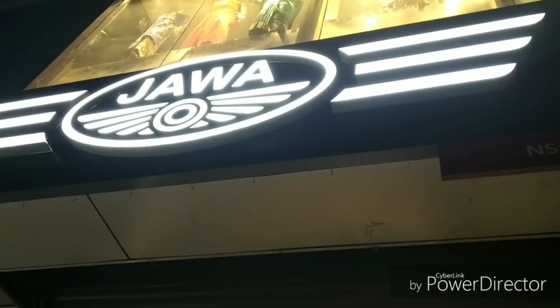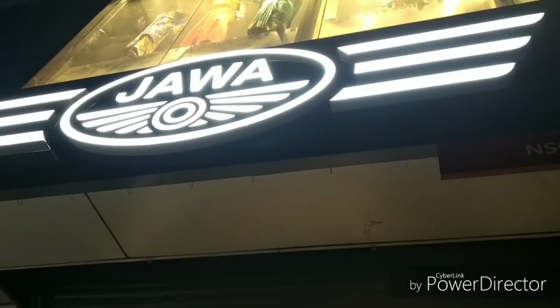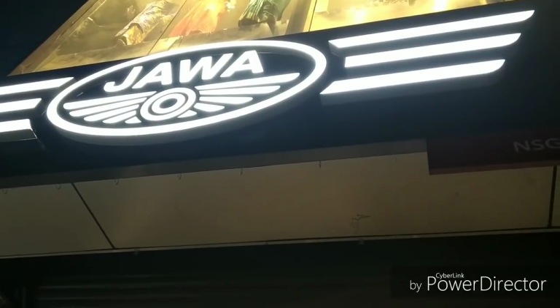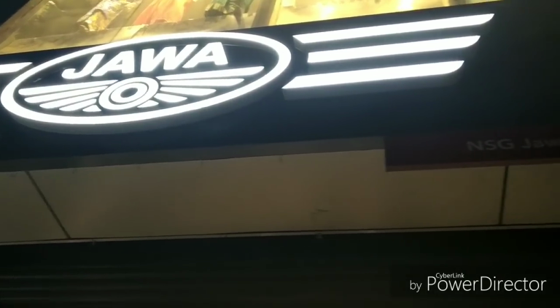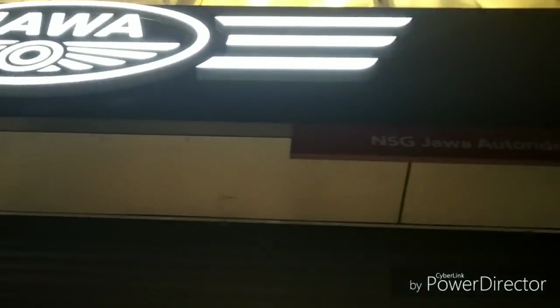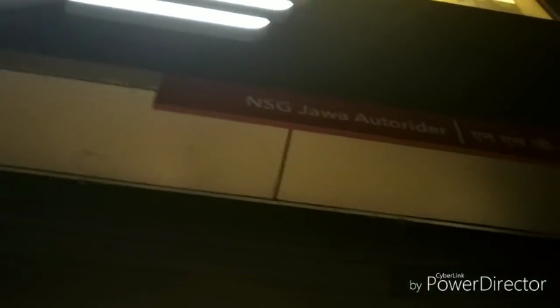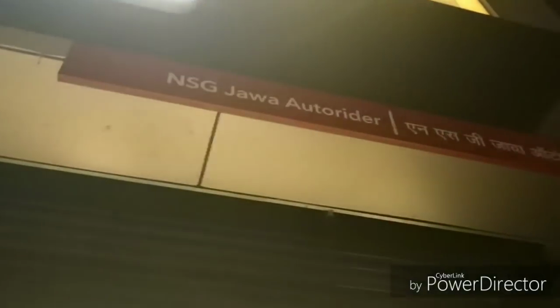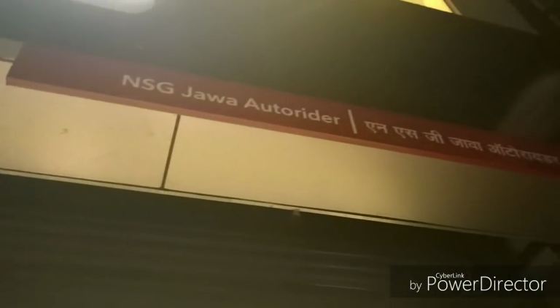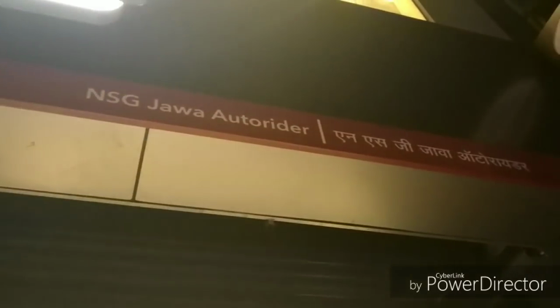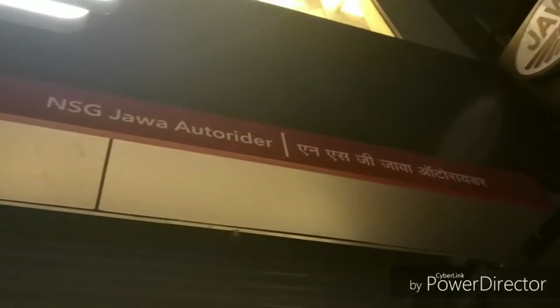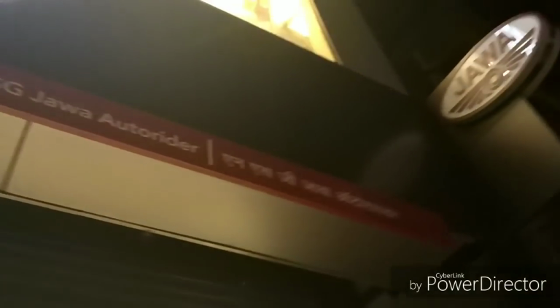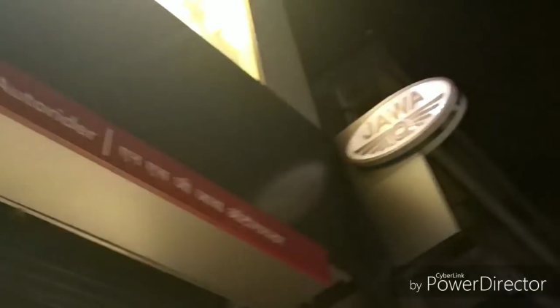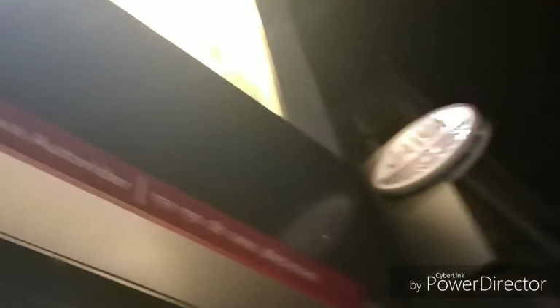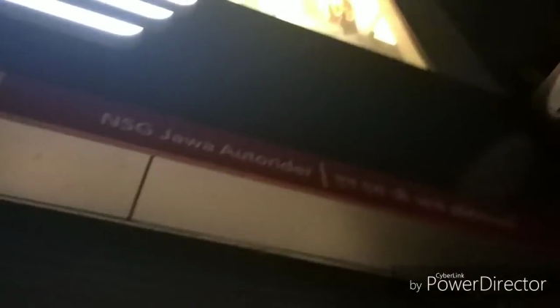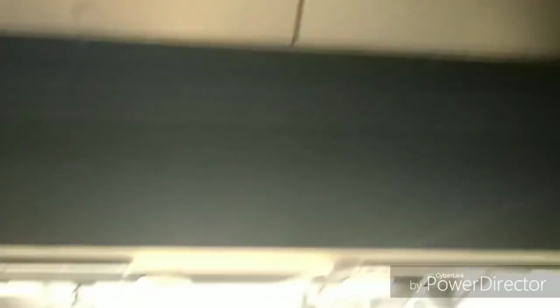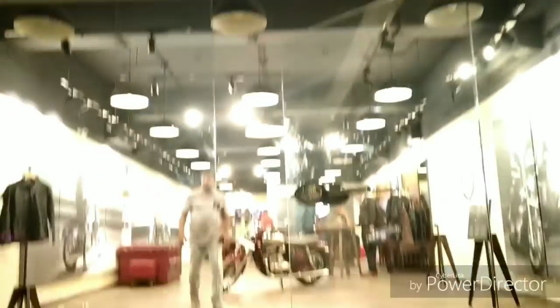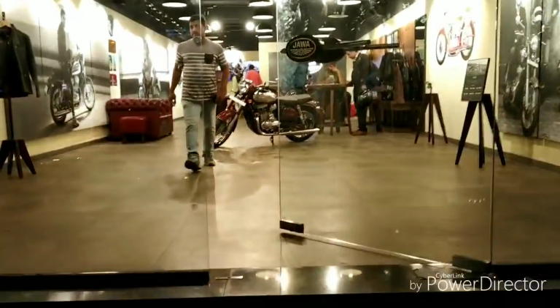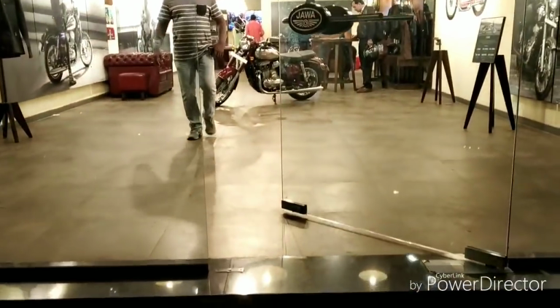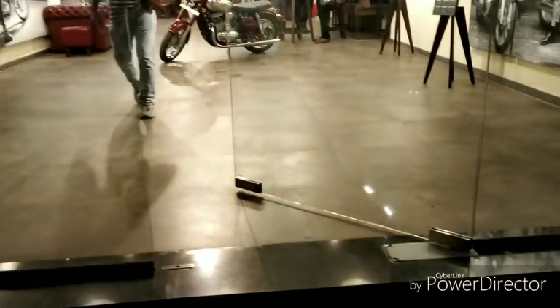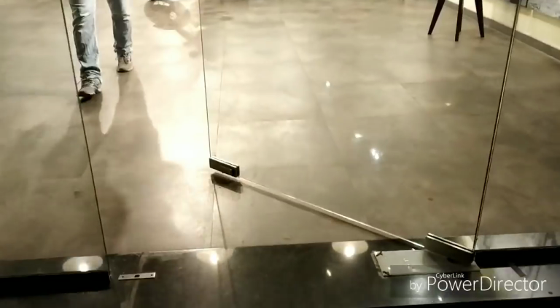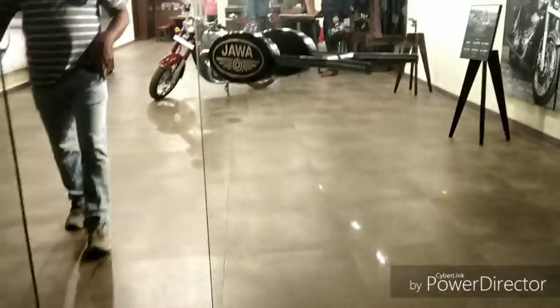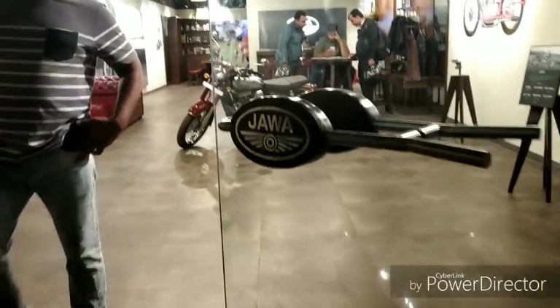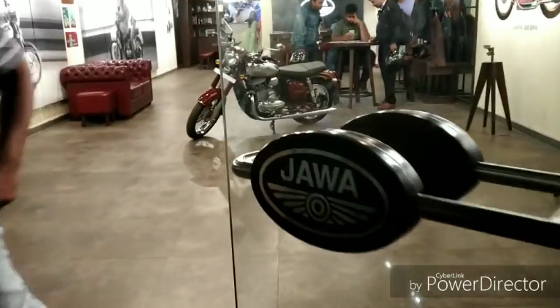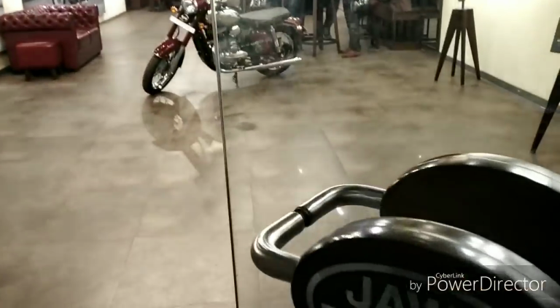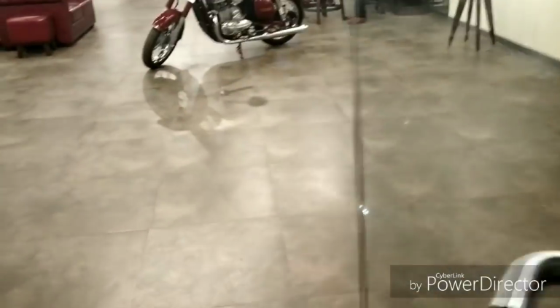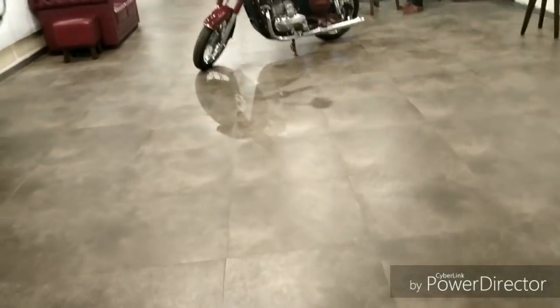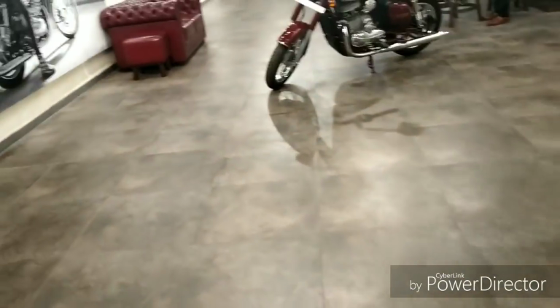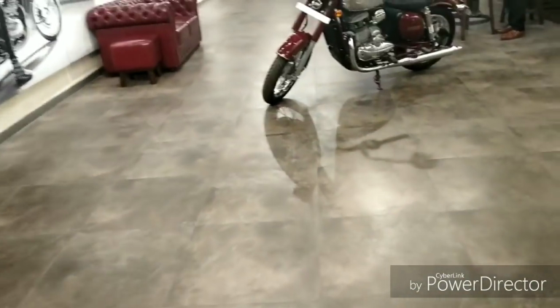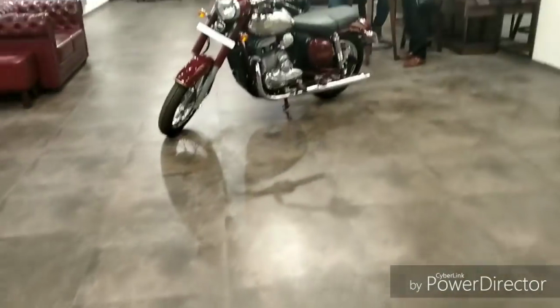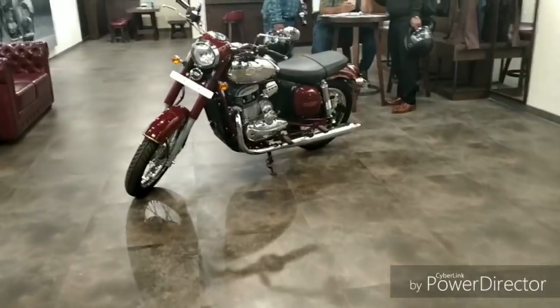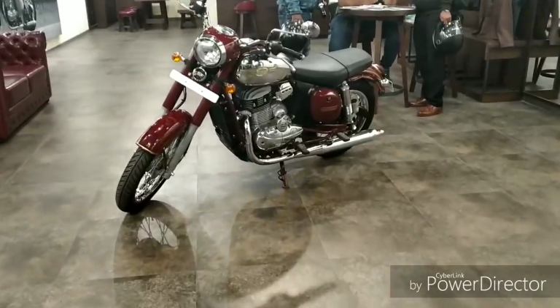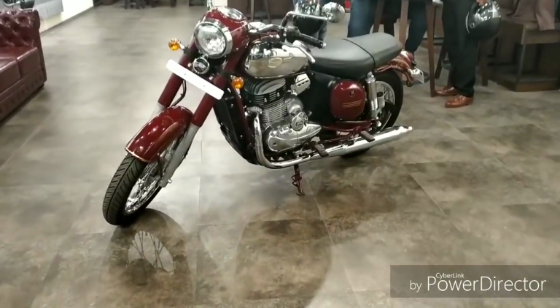Hi viewers, today we are coming to Chinchwad in Pune, where this first dealership is open — NSG Auto Riders — and I will tell you about this Java Classic.